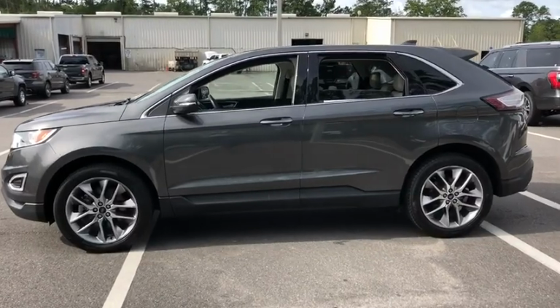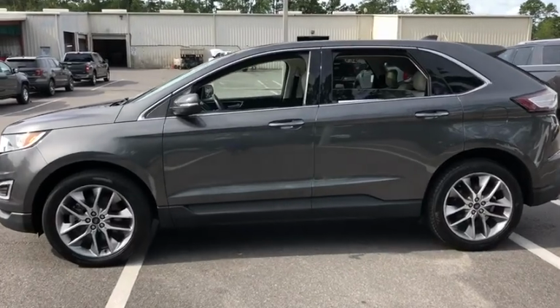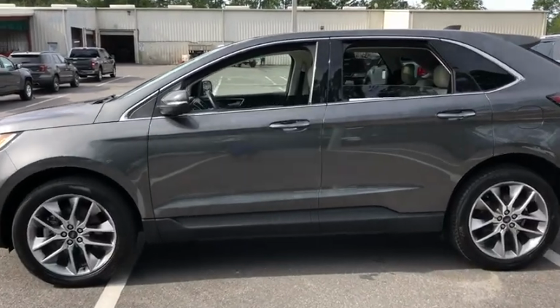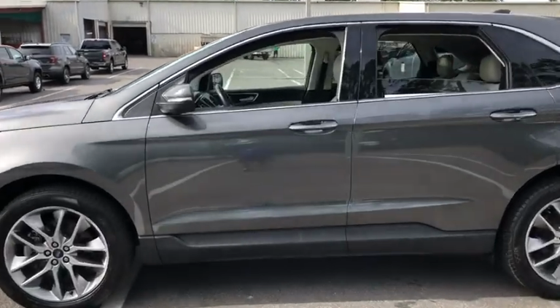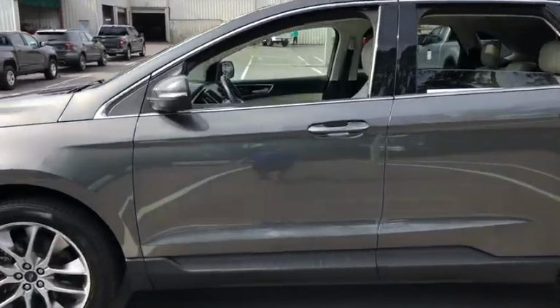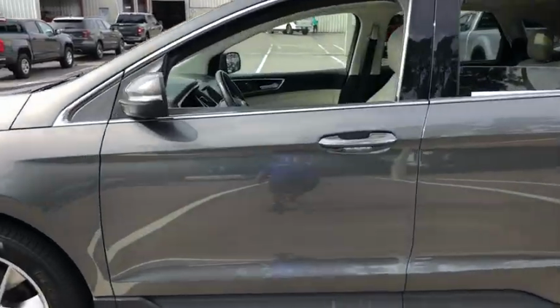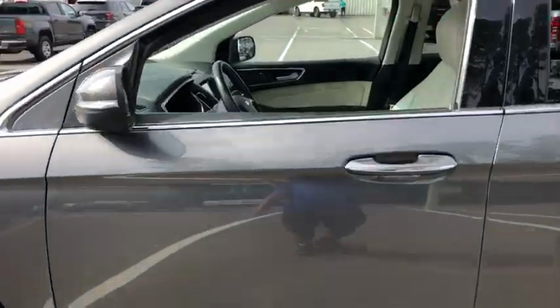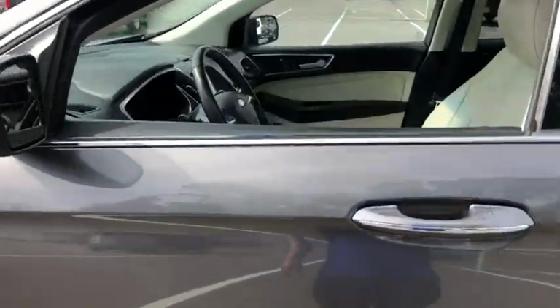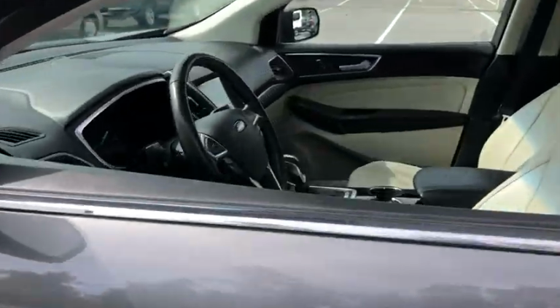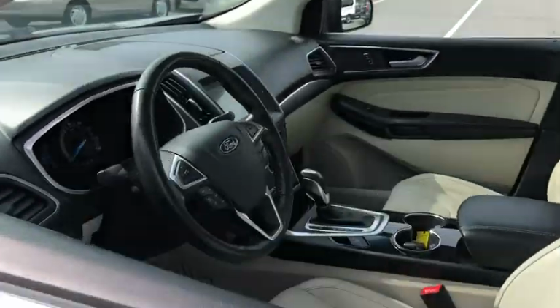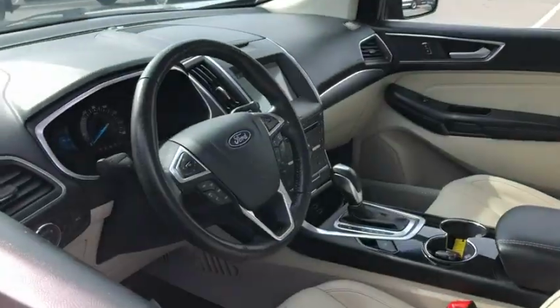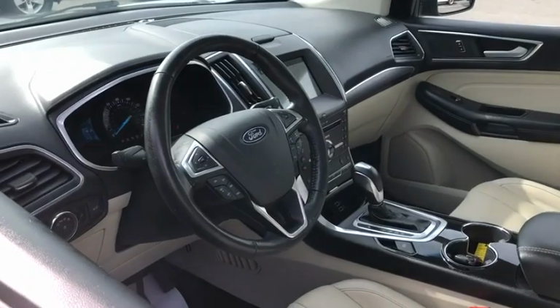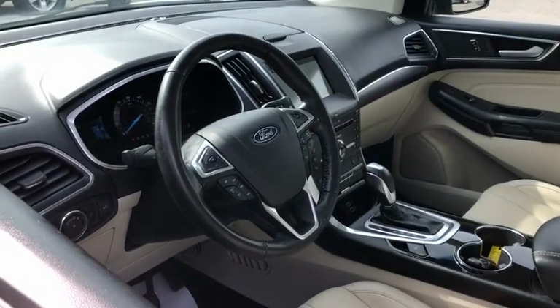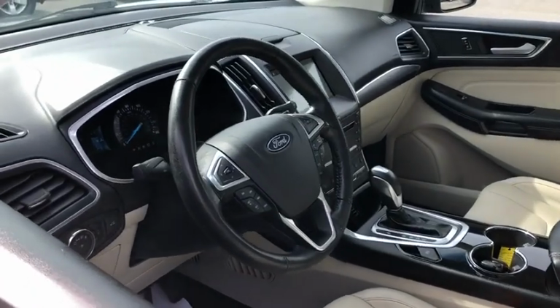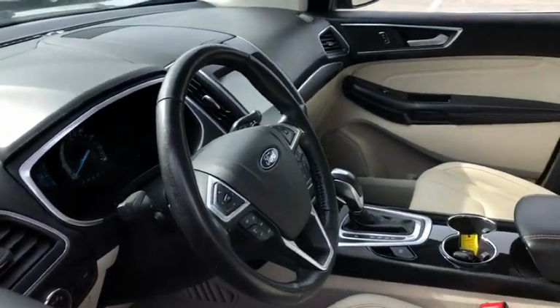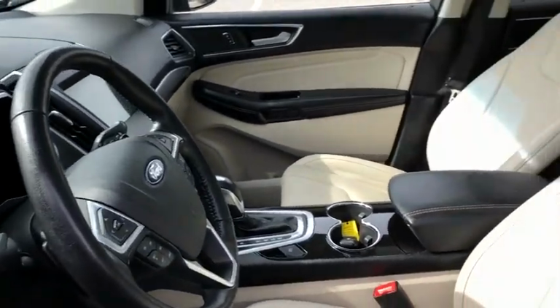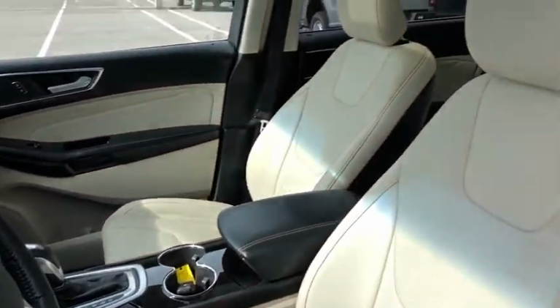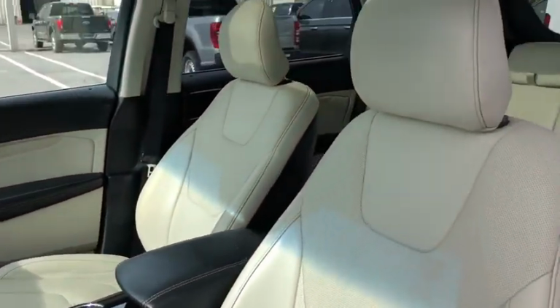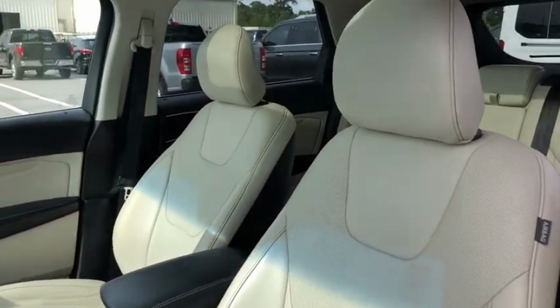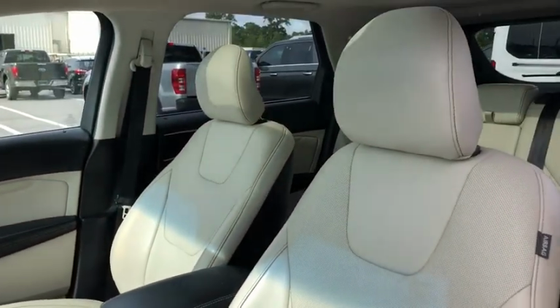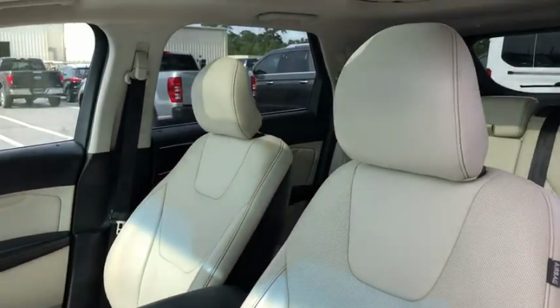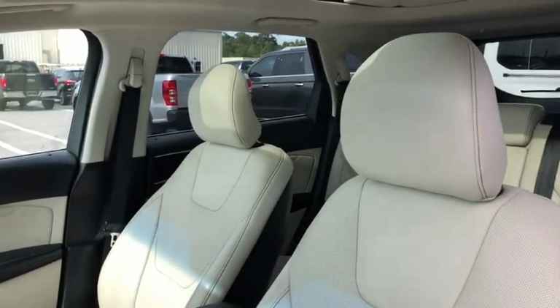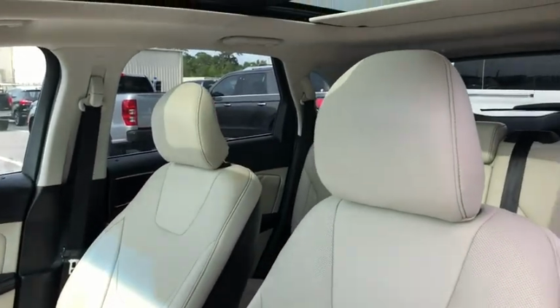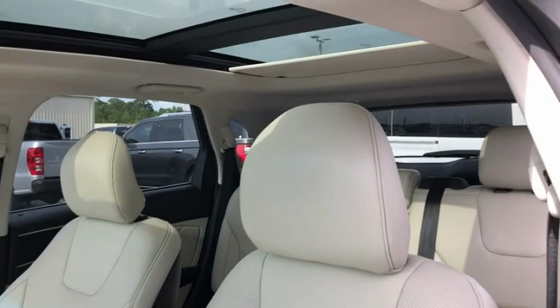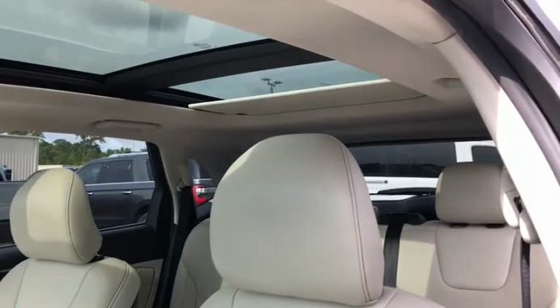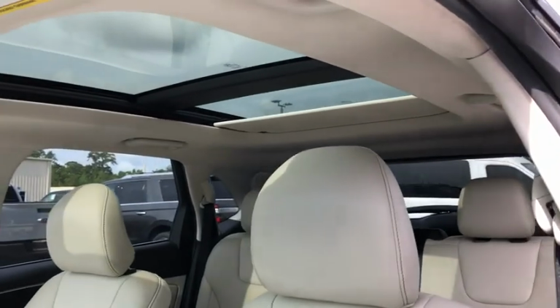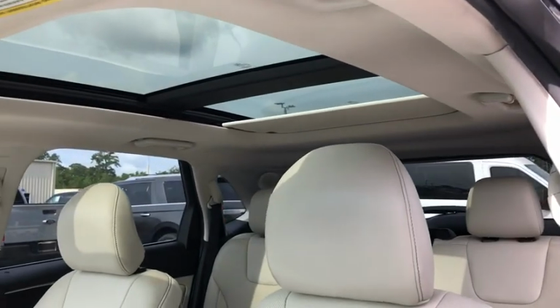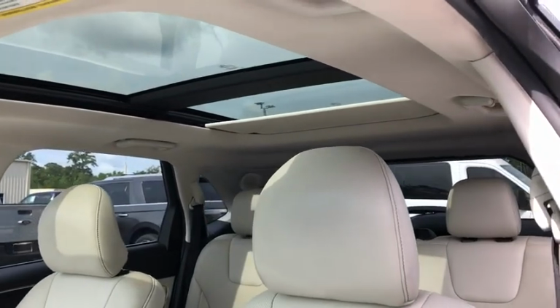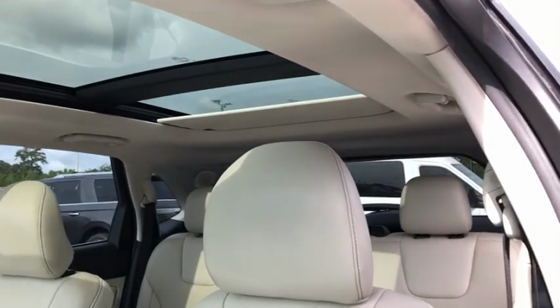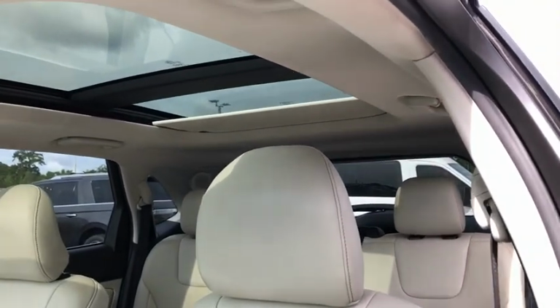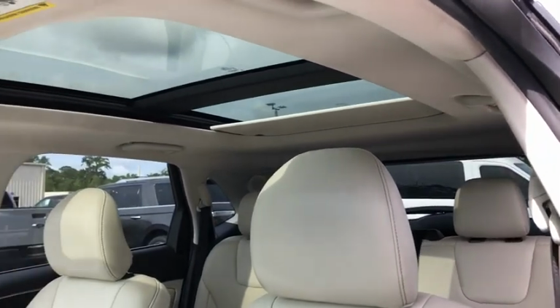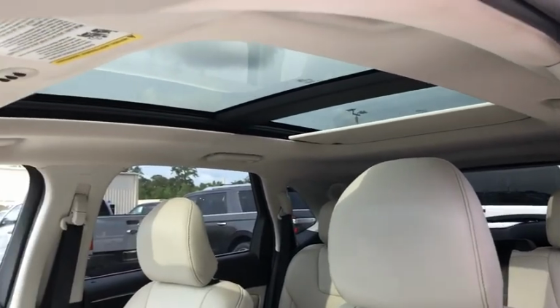Traction control, power passenger seat, power liftgate, dual airbags, alloy wheels, power steering, AM FM stereo with CD player, four-wheel disc brakes, universal garage door opener, center armrest.